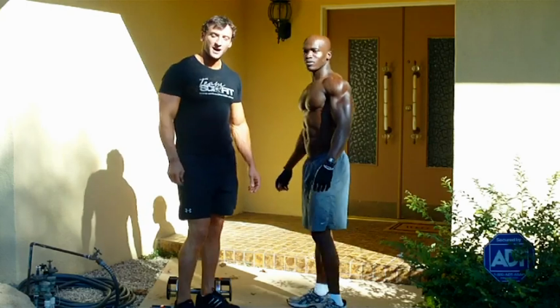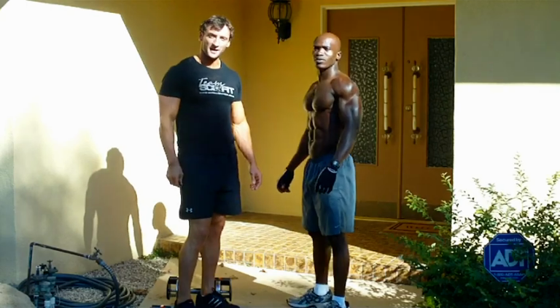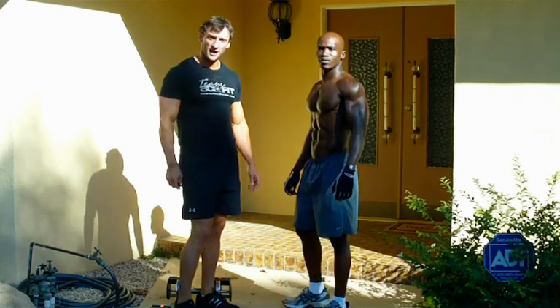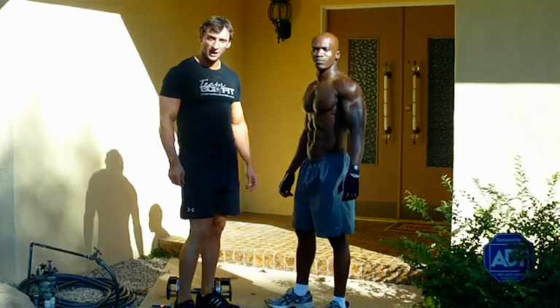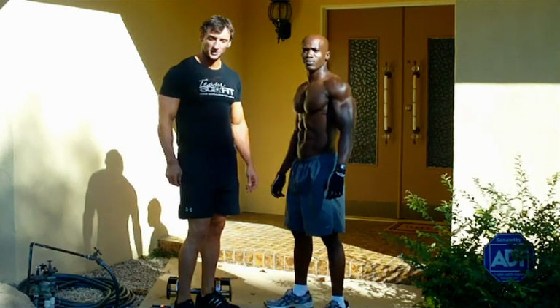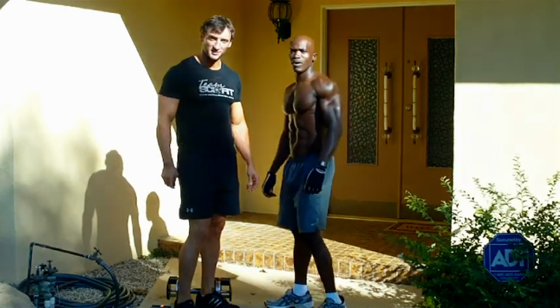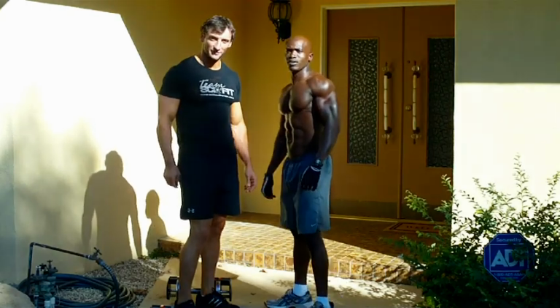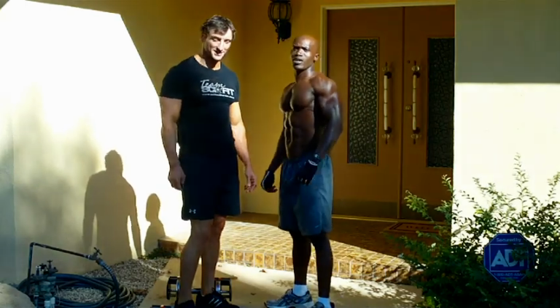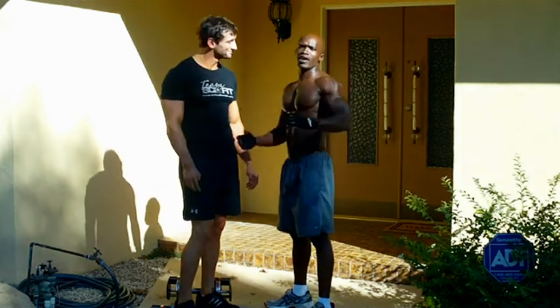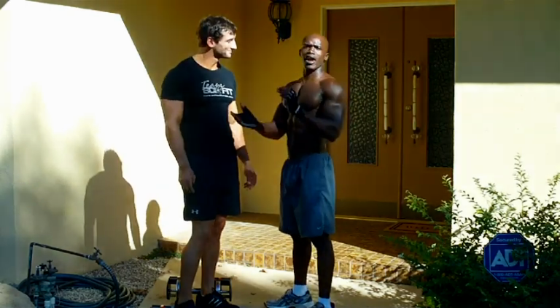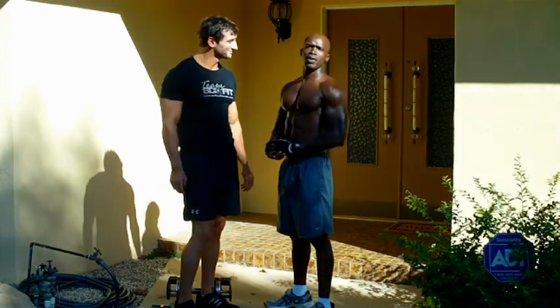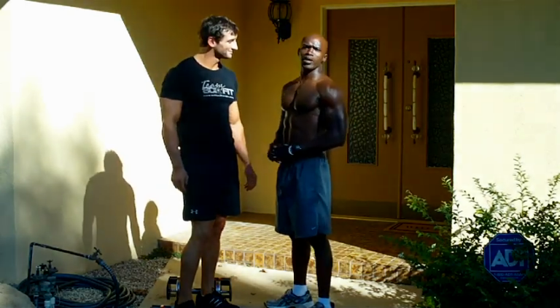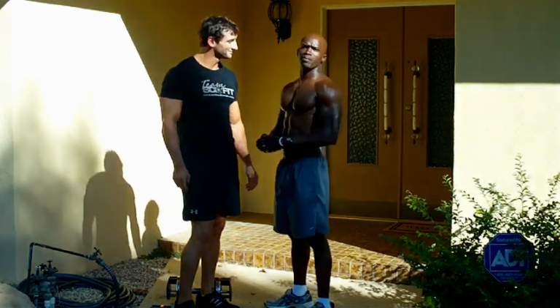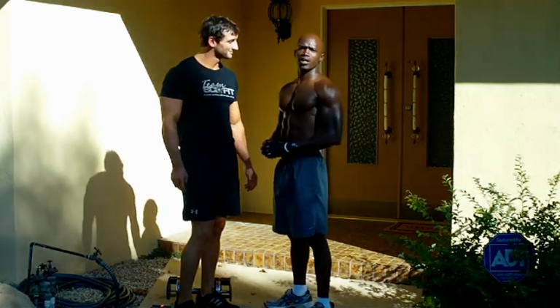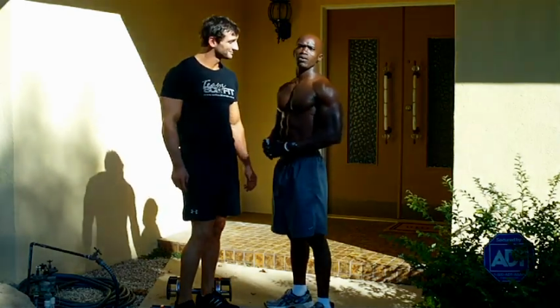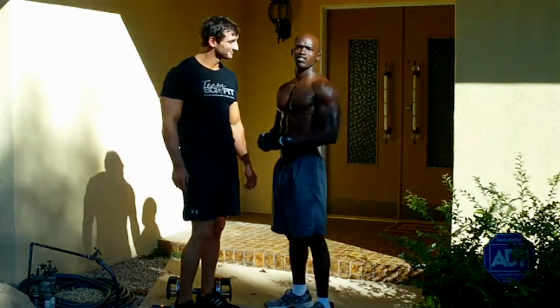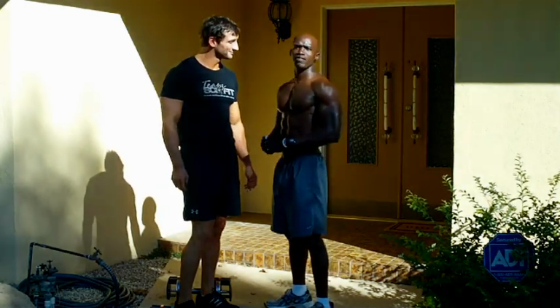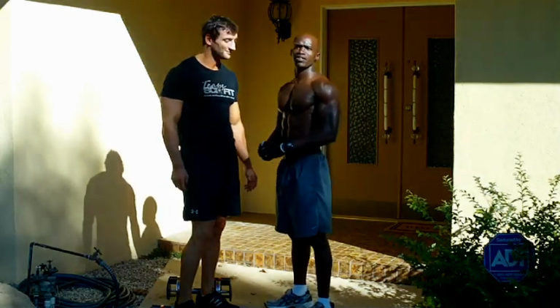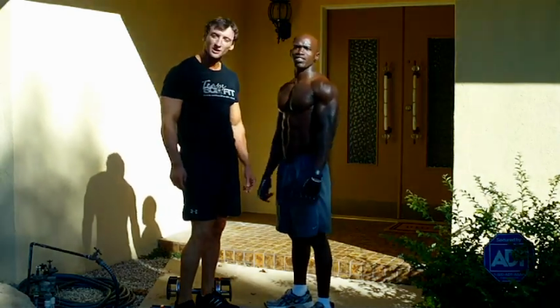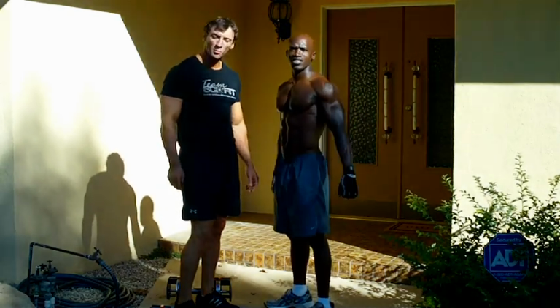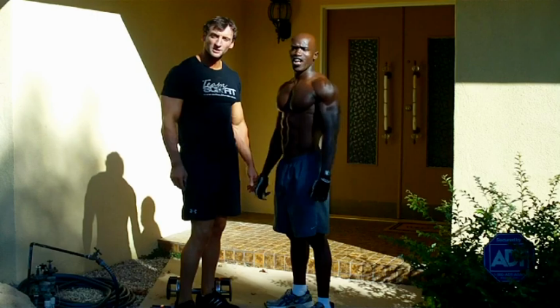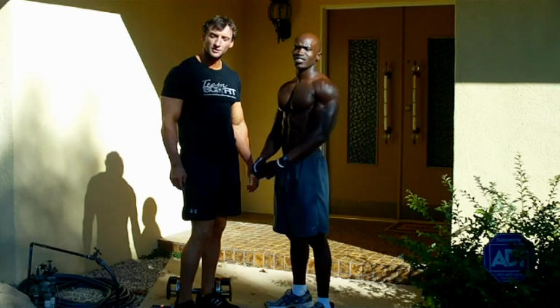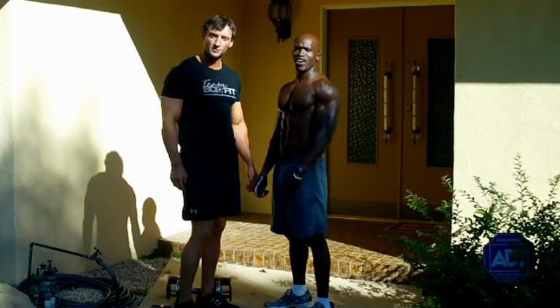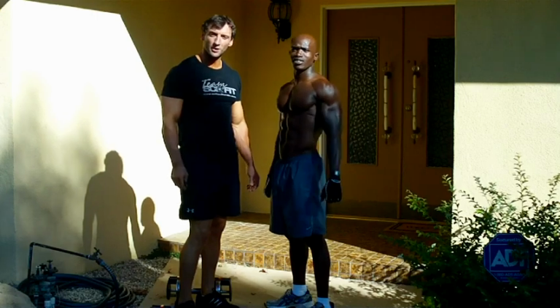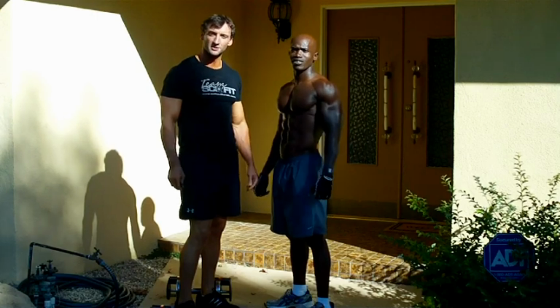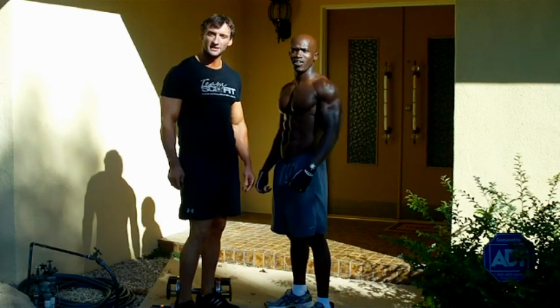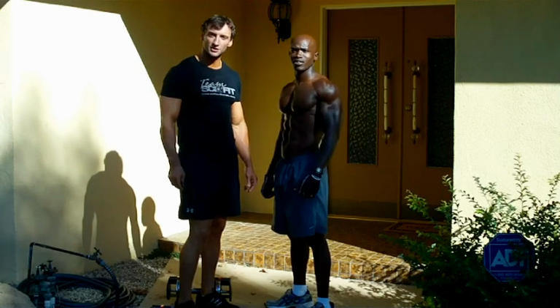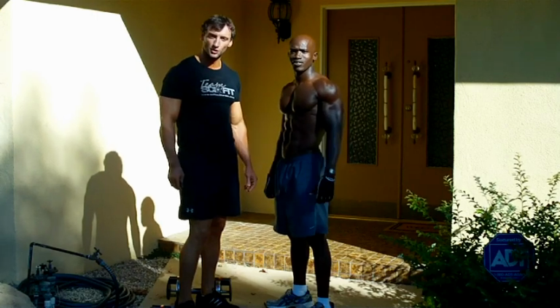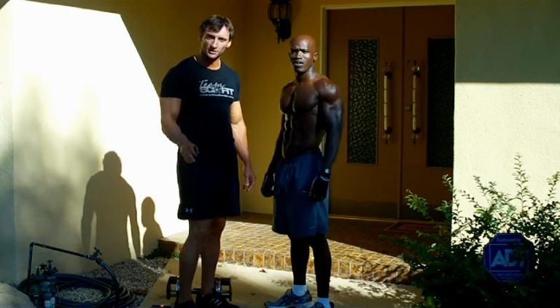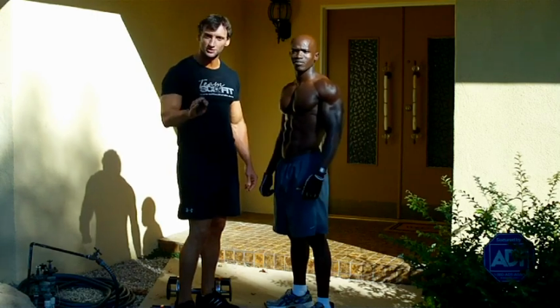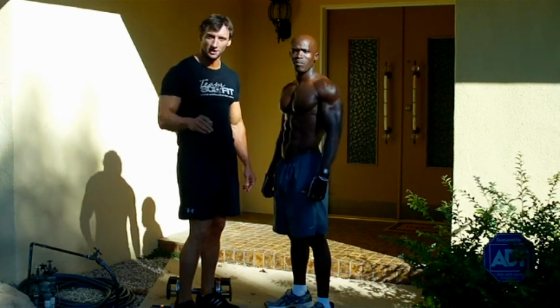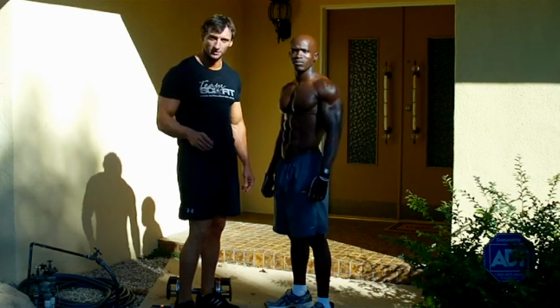Hi, I'm Ian Lauer with Team SideFit. Hi, I'm Ibrahim and I'm with Team SideFit. What we're going to take you through now is a standing shoulder press using dumbbells.